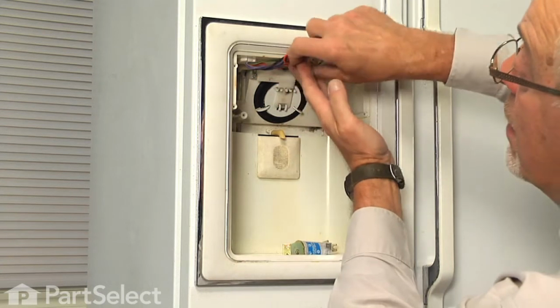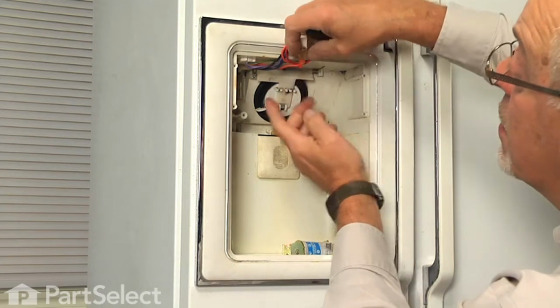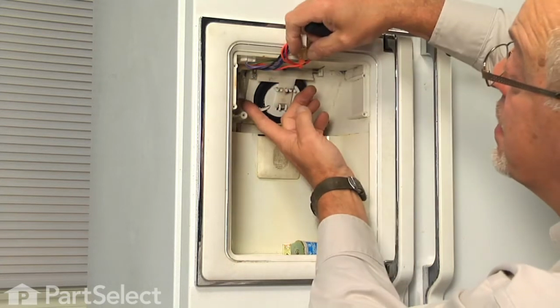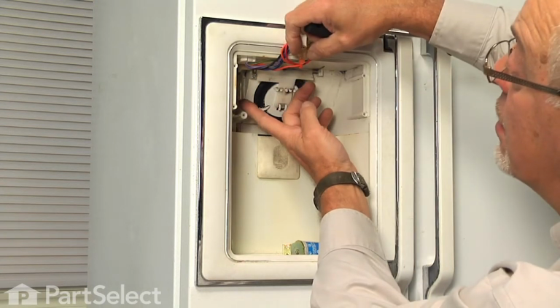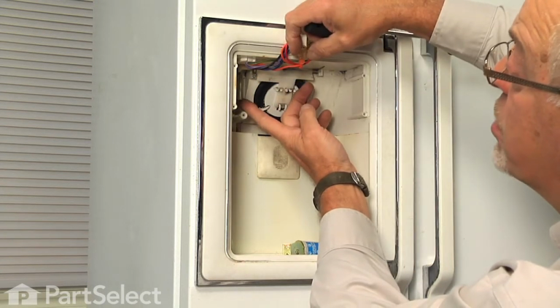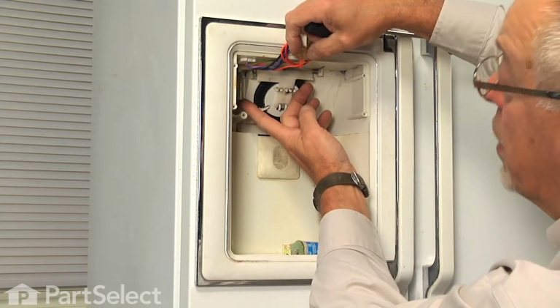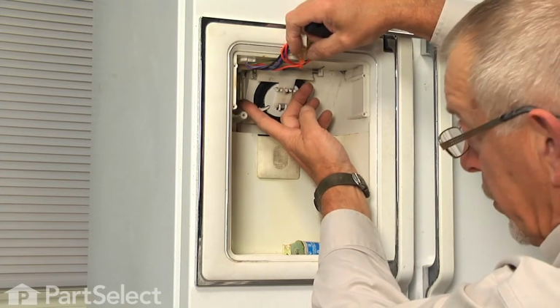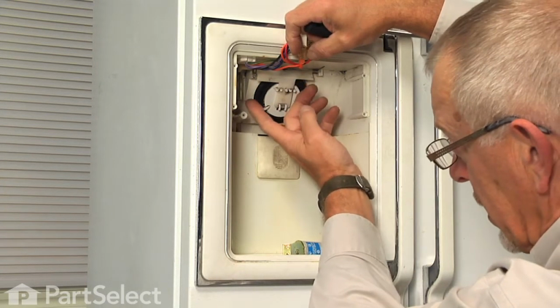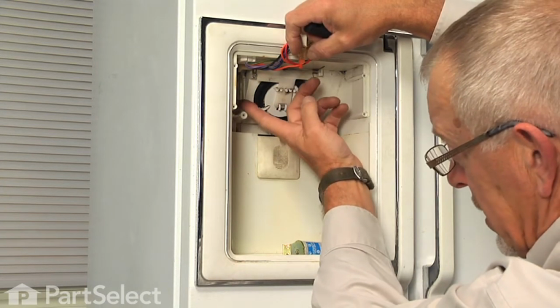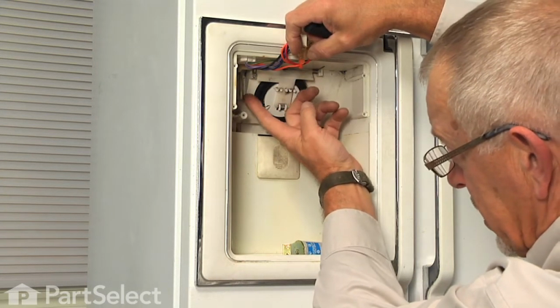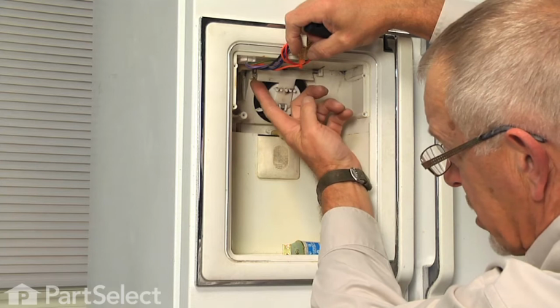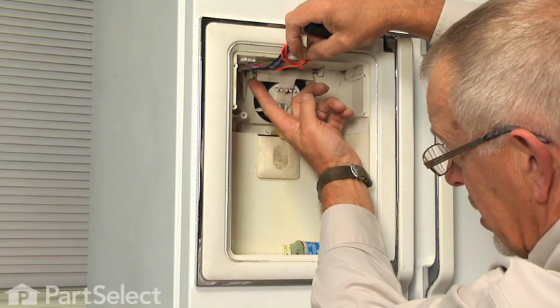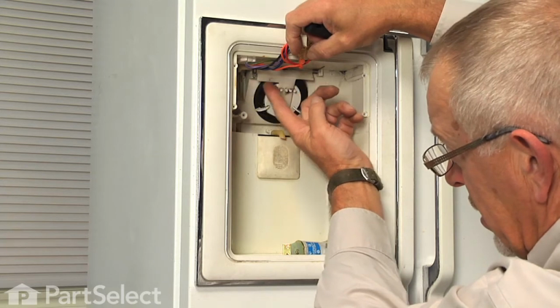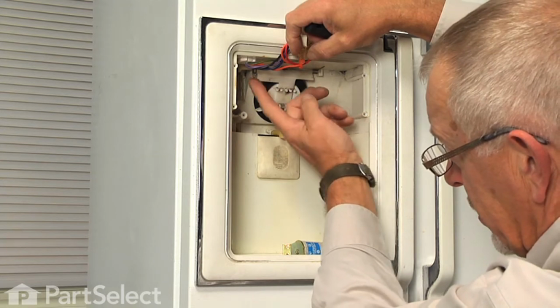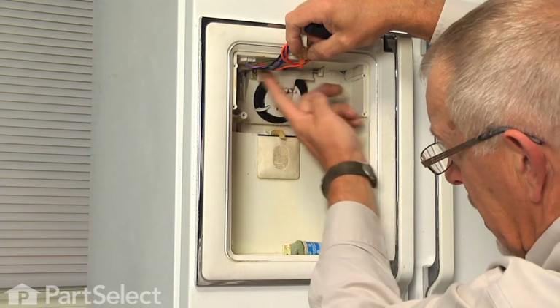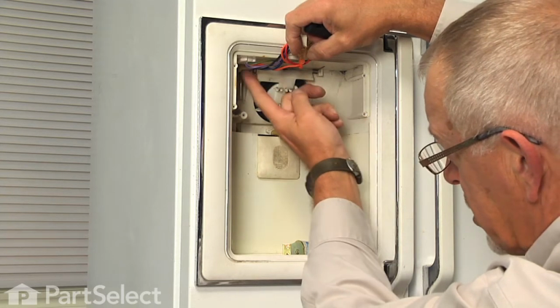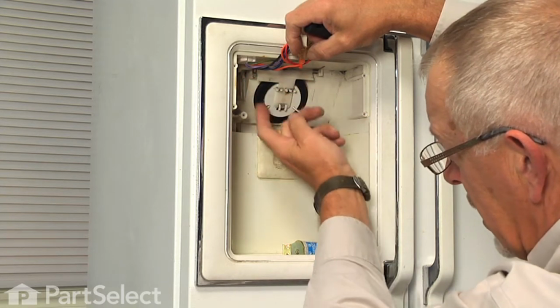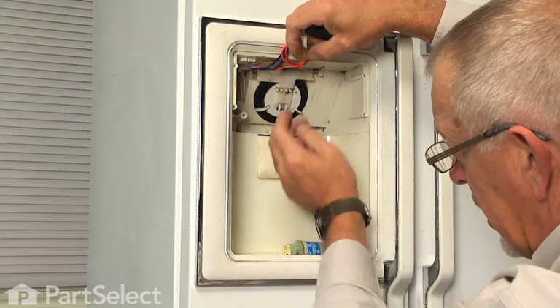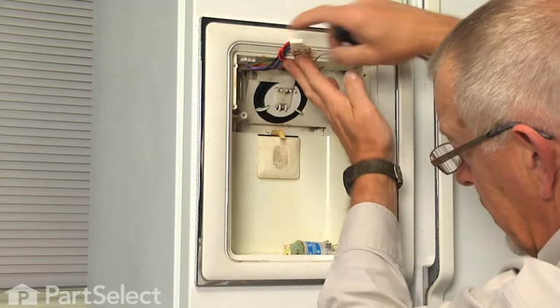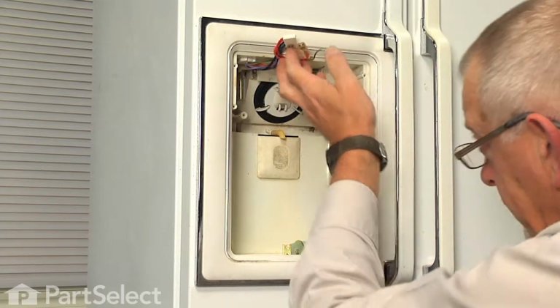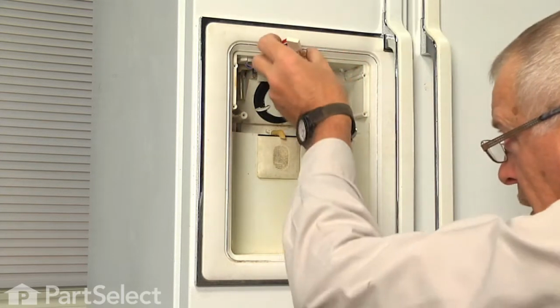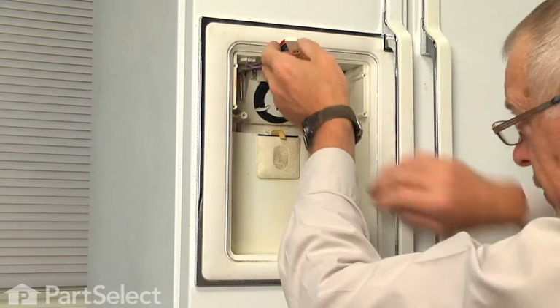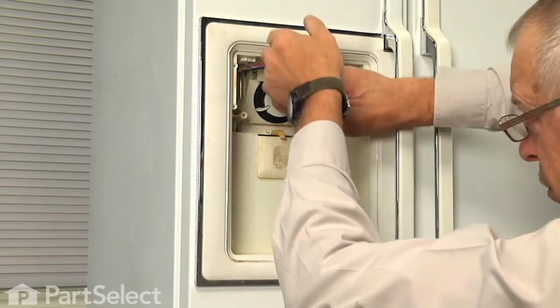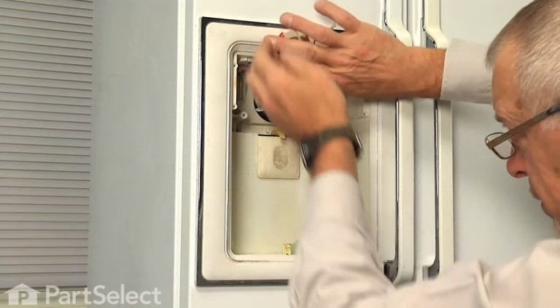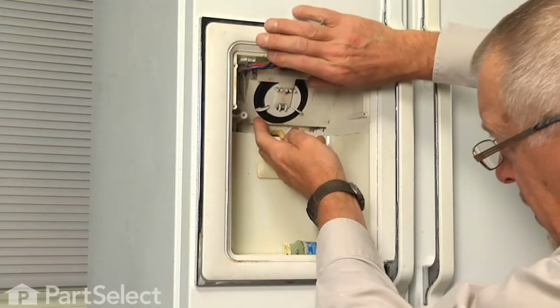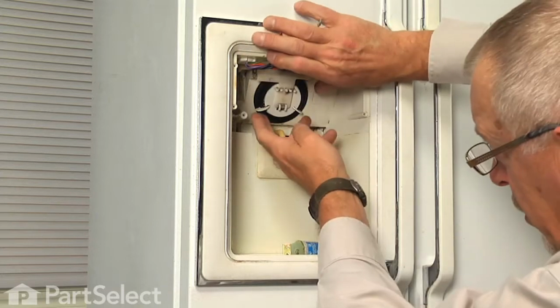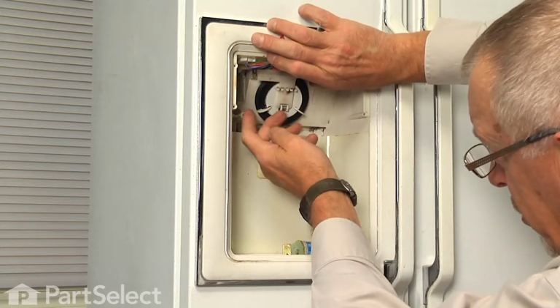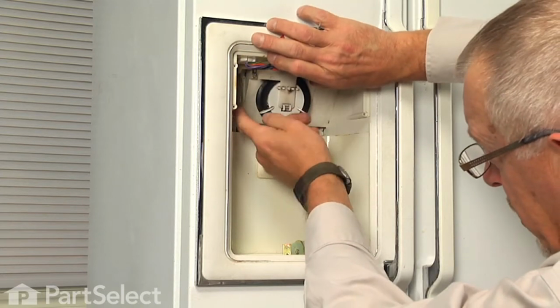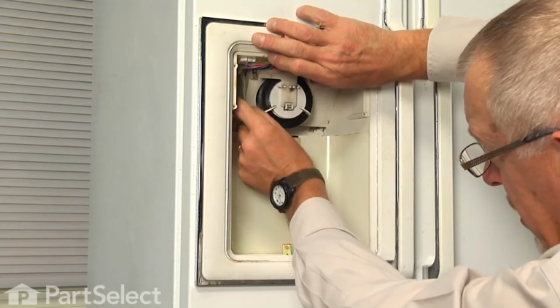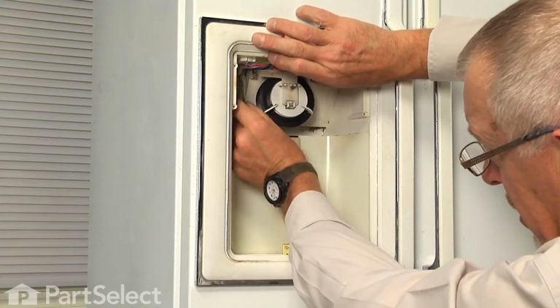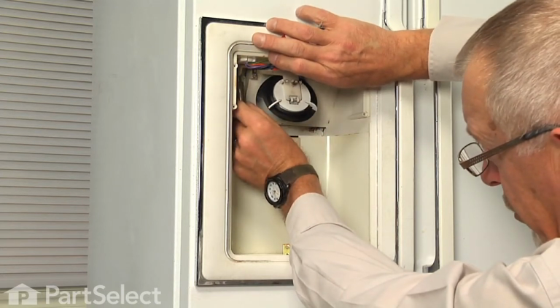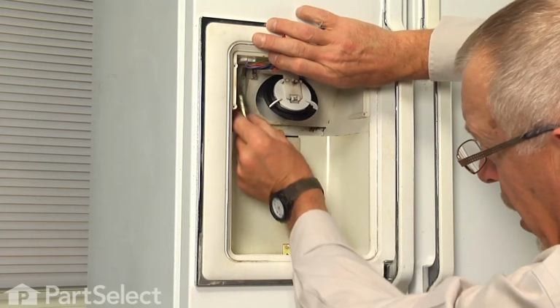You'll also see the plunger for that solenoid is still attached to the hinged end of that flapper door. If we open that door a little bit, that will drop off.